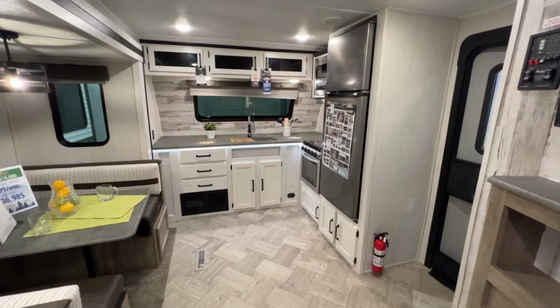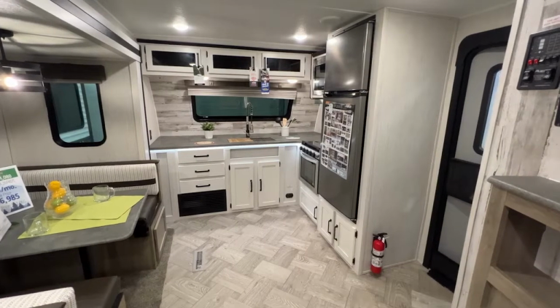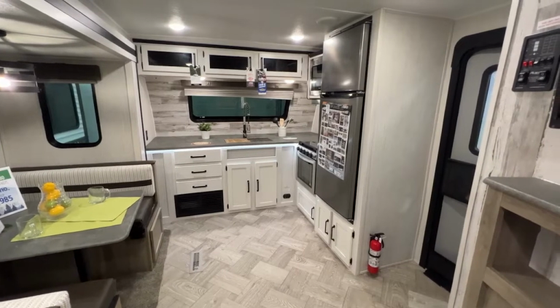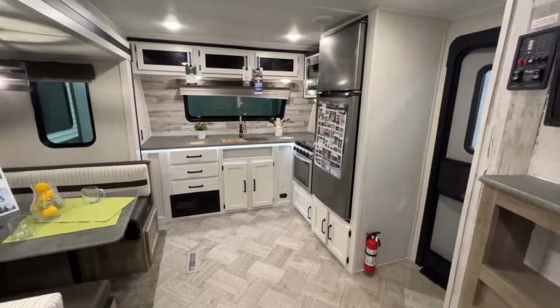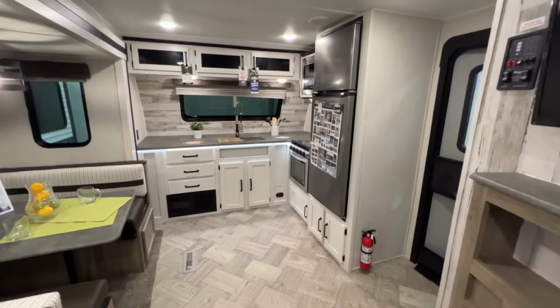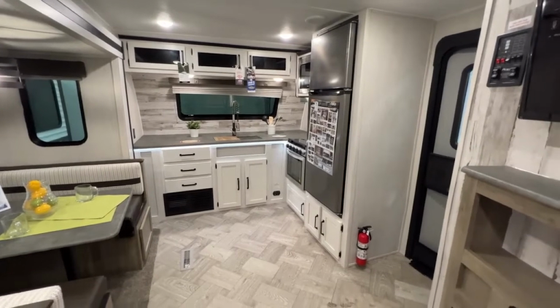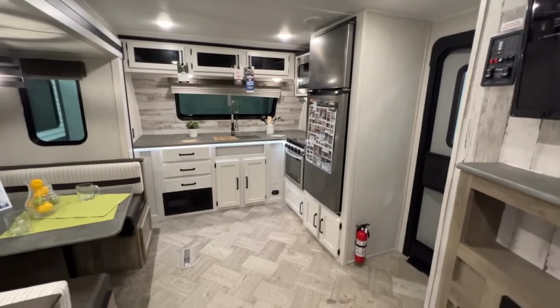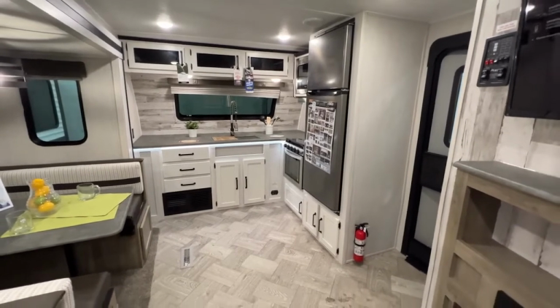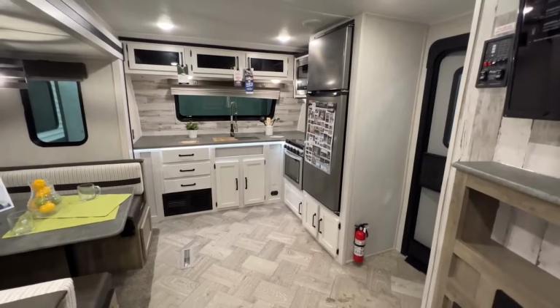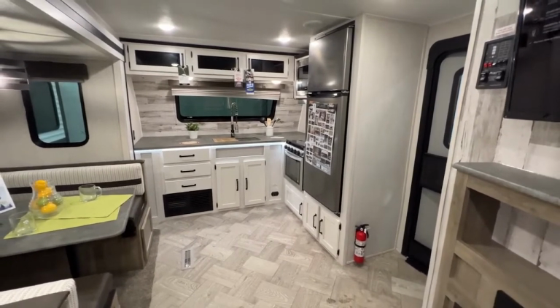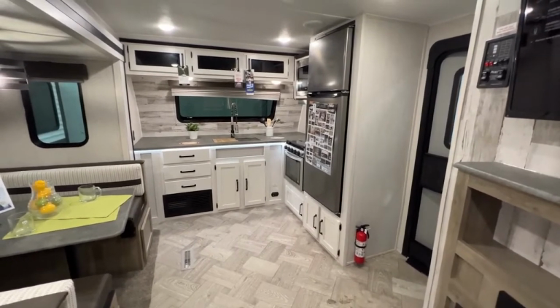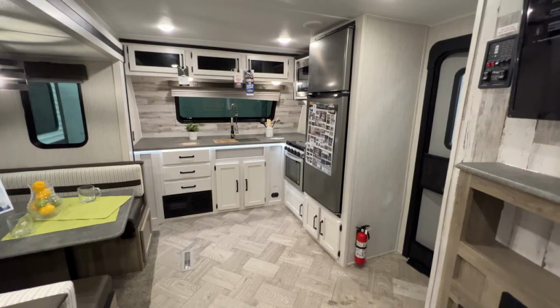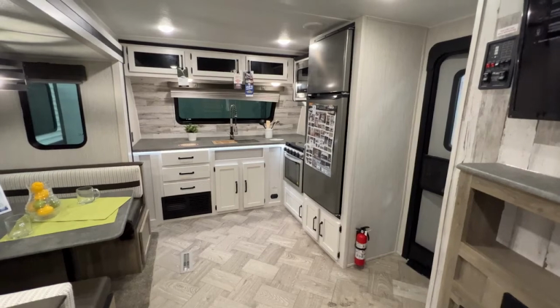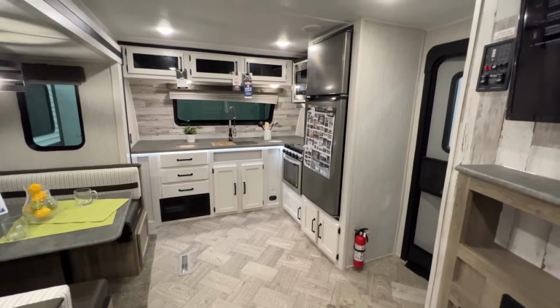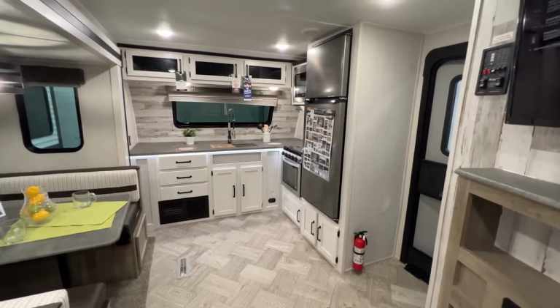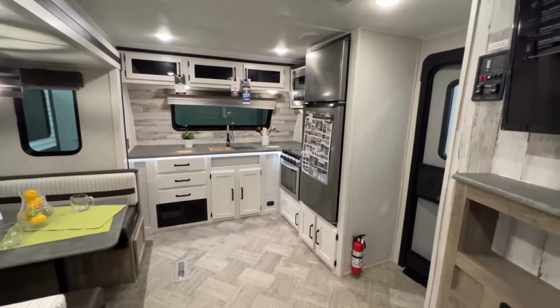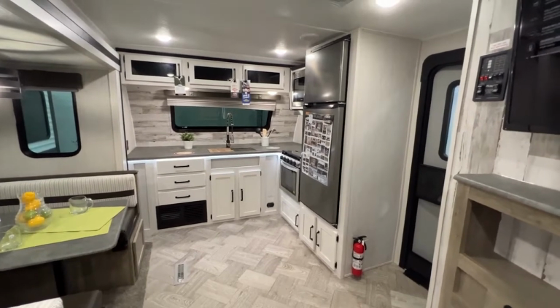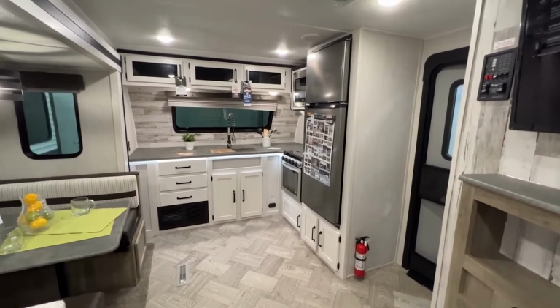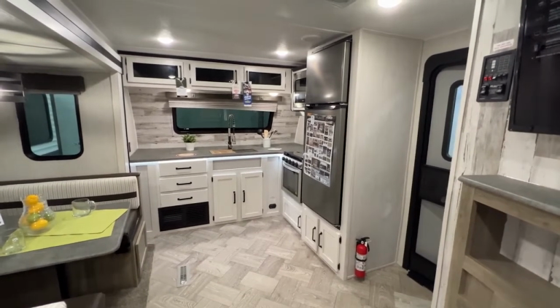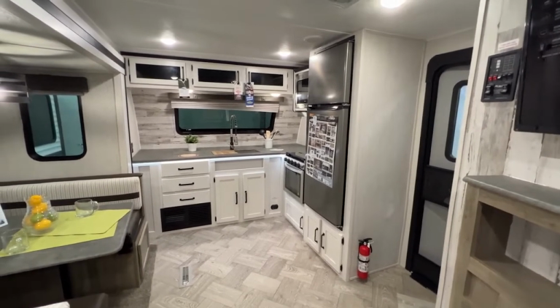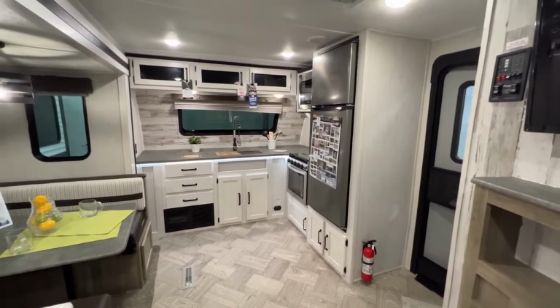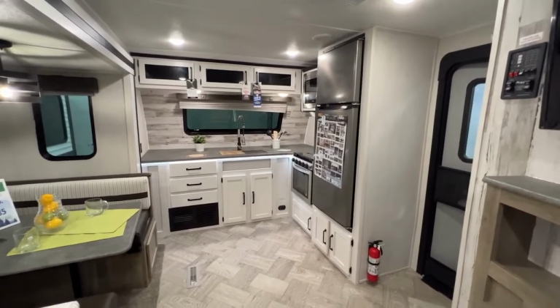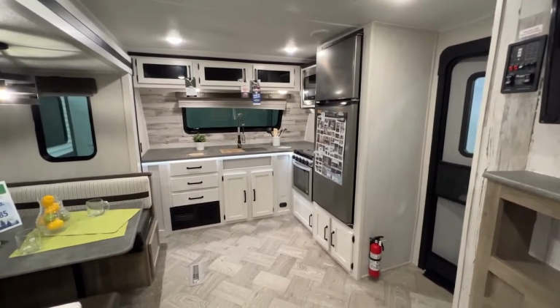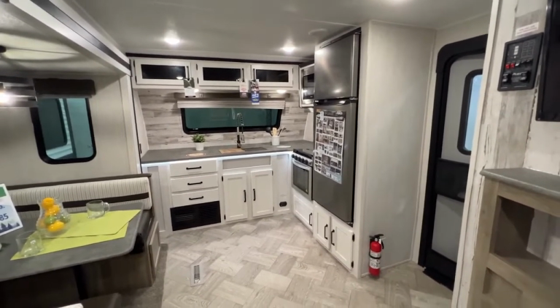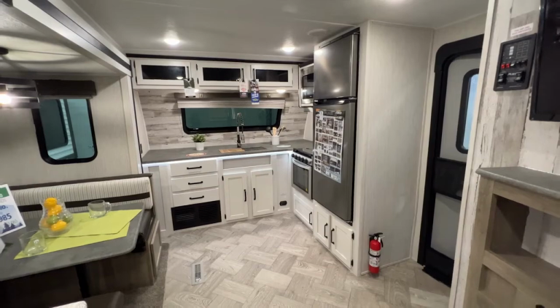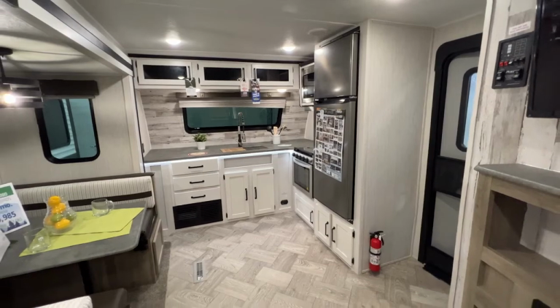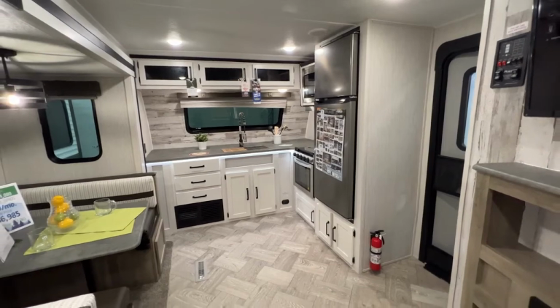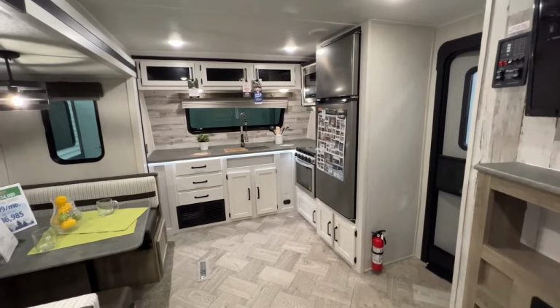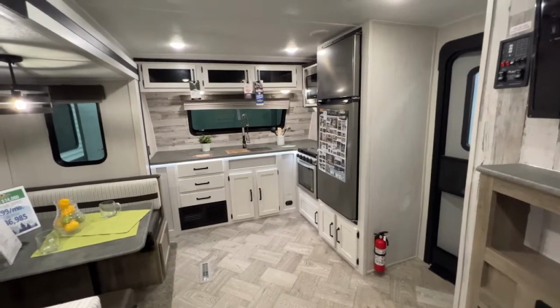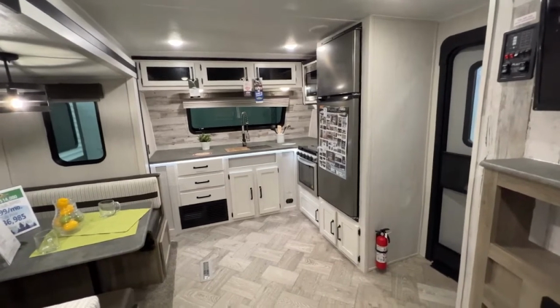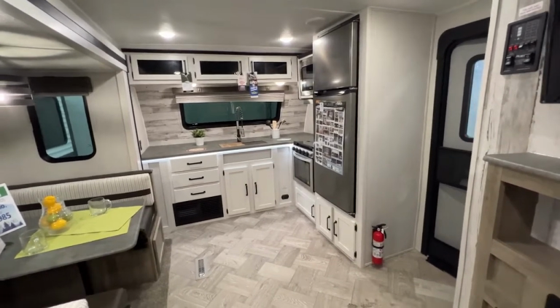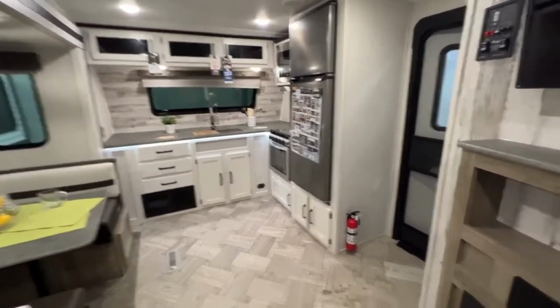Hey guys, what's going on? I'm standing here inside our showroom inside this 2022 Puma 26 FKDS. It comes out weighing just under 6,600 pounds and has a tip-to-tip length of 29 feet 9 inches.